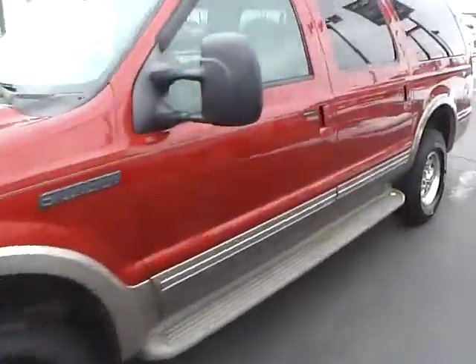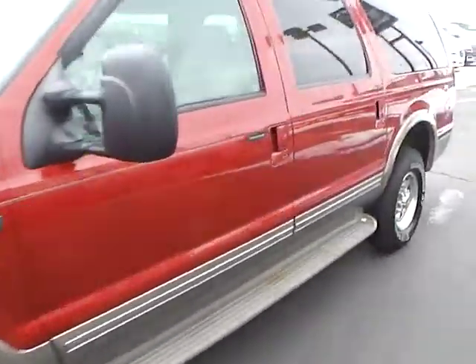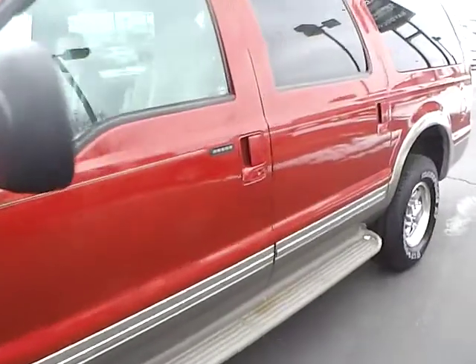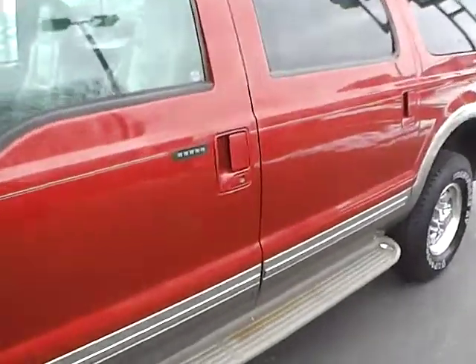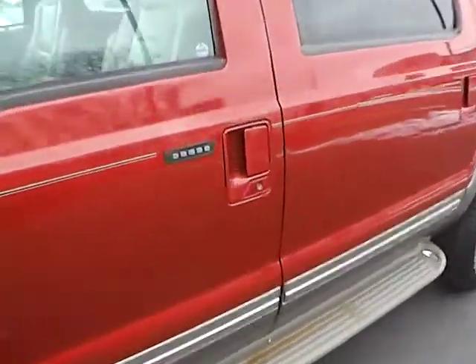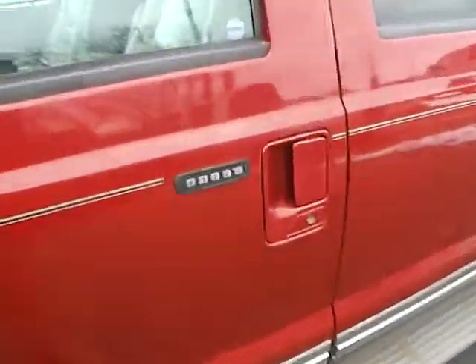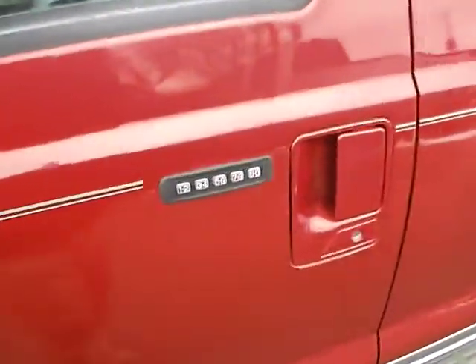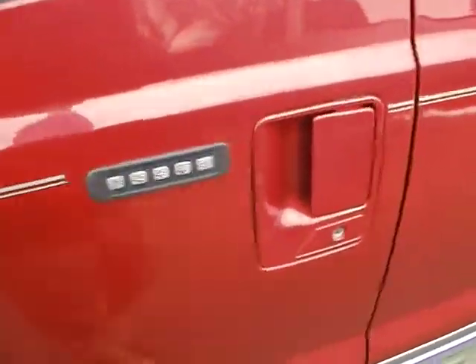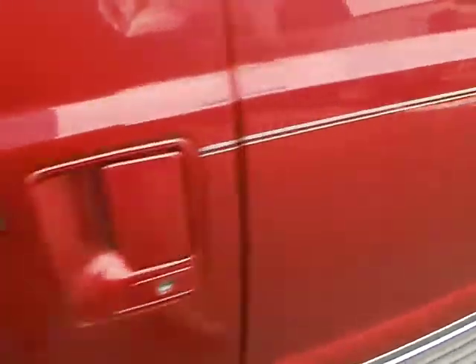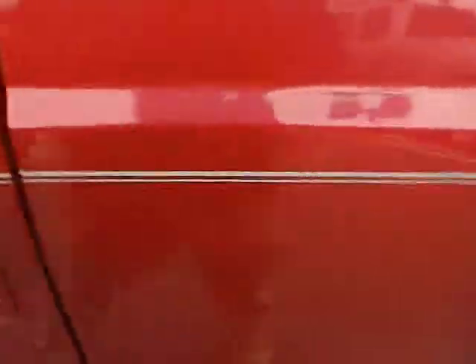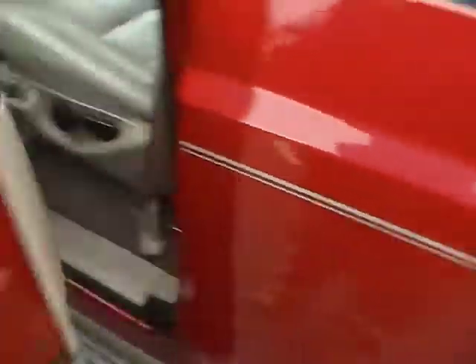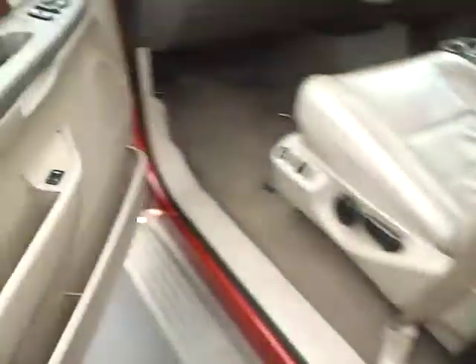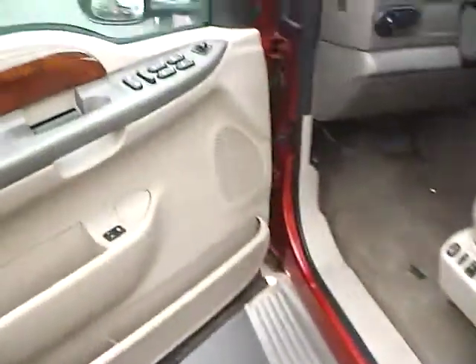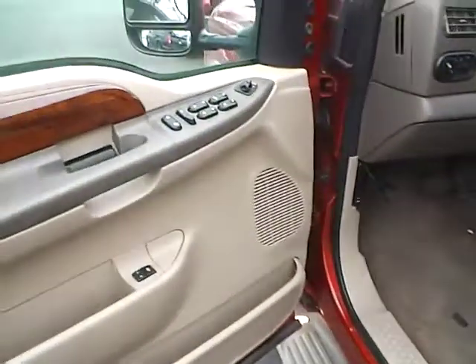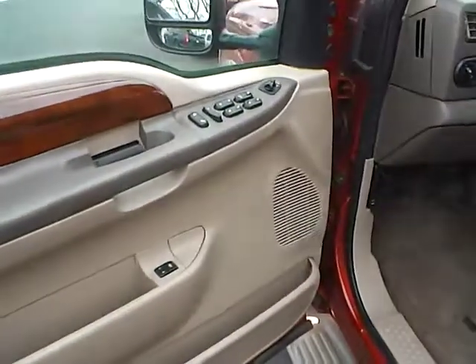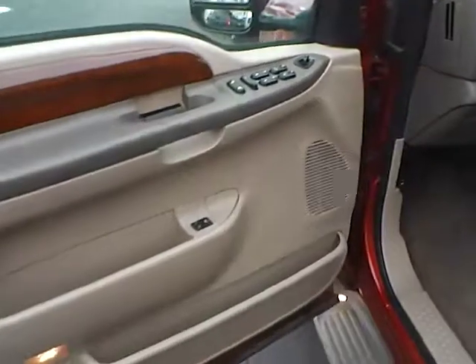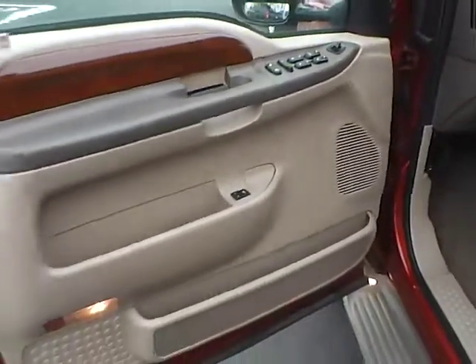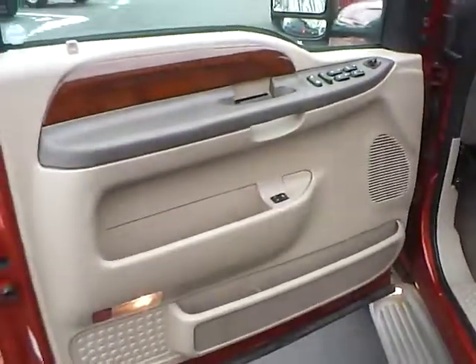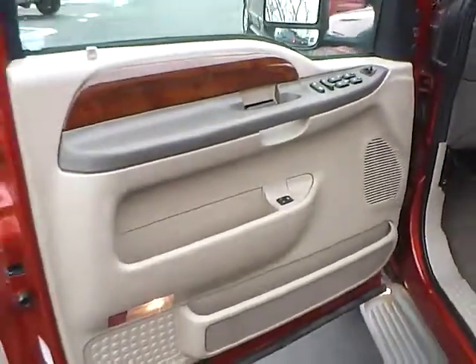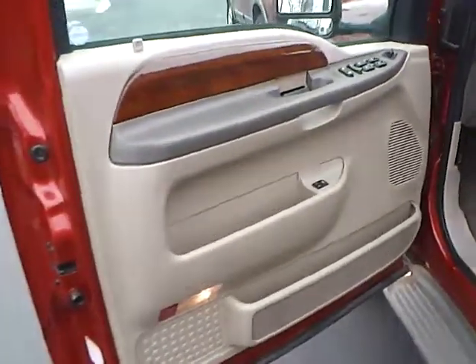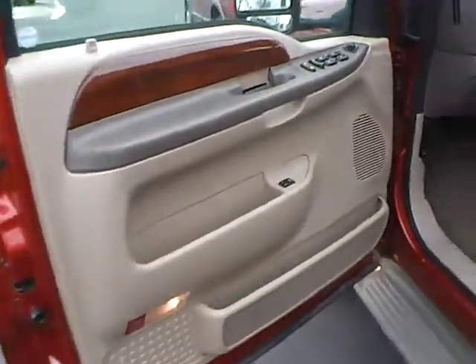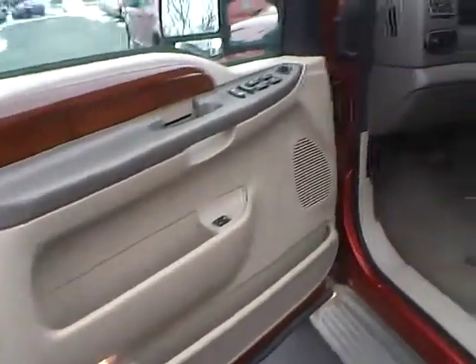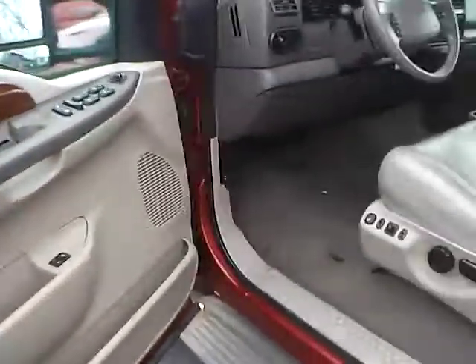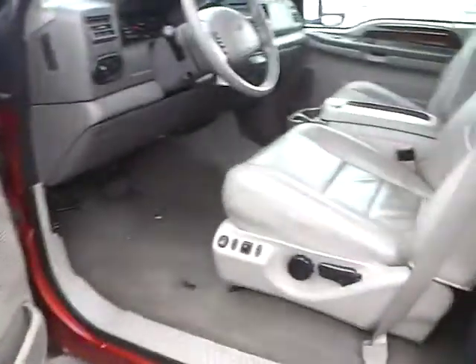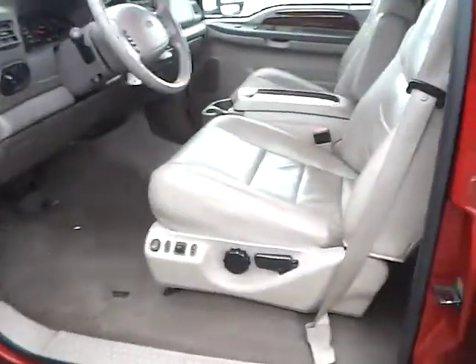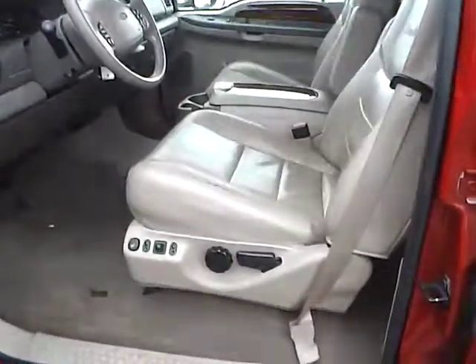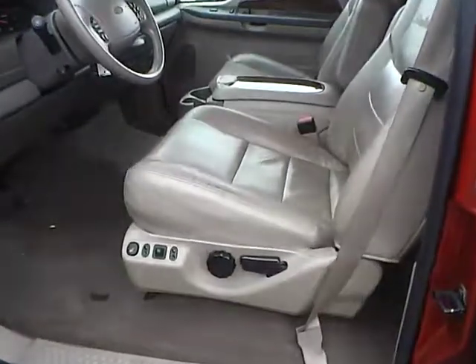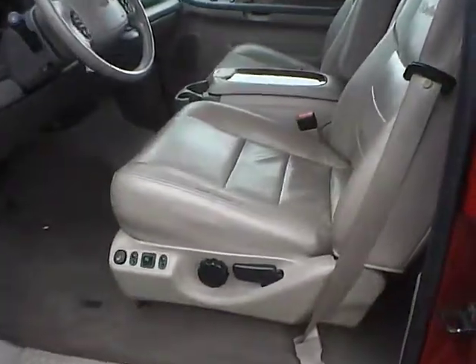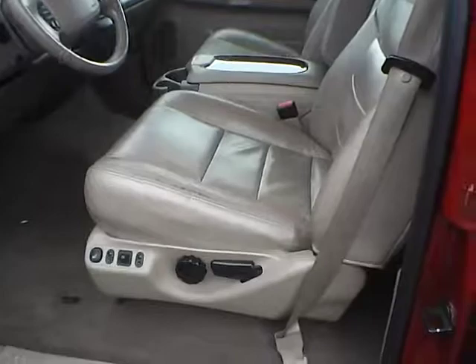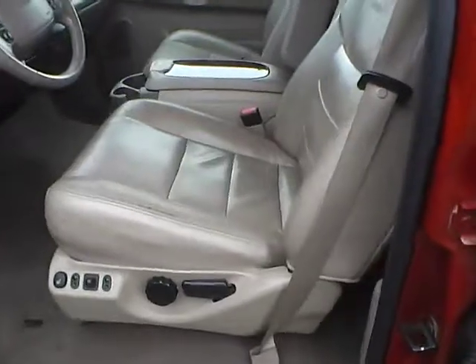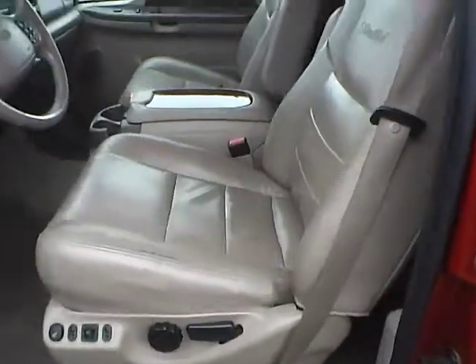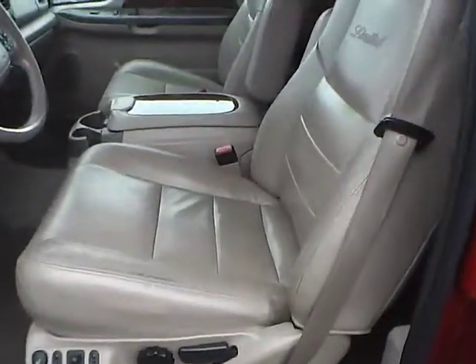Paint is in very nice condition. Keypad entry. Power locks and windows. Power heated mirrors. Power driver seat with memory, also heated.